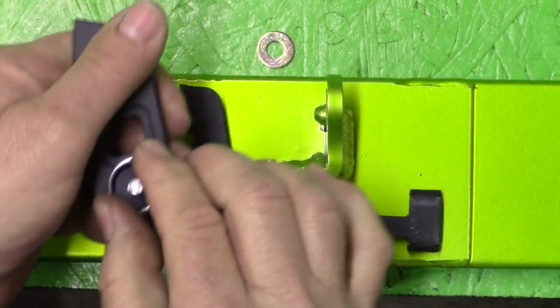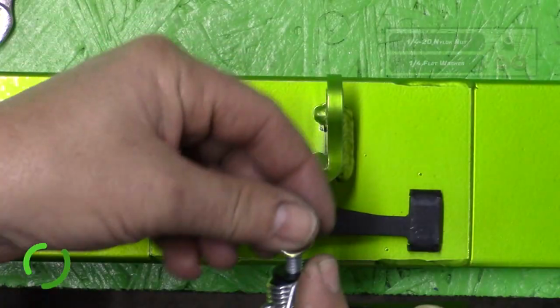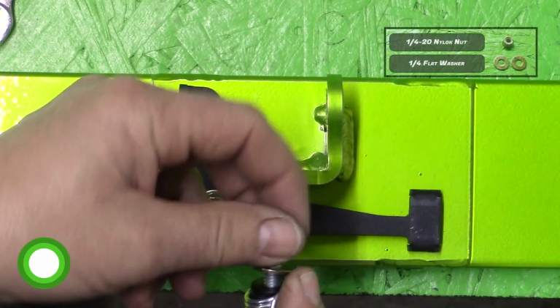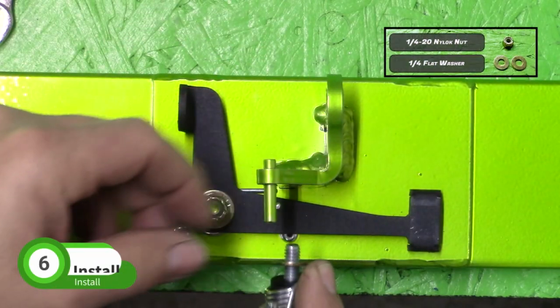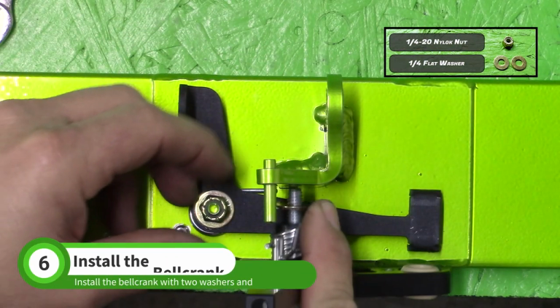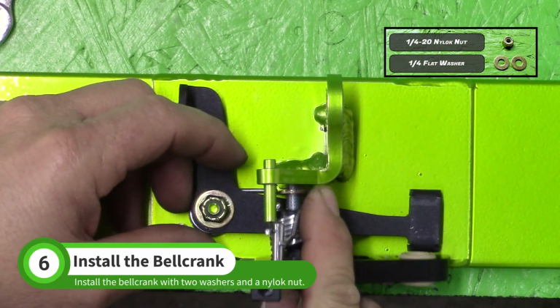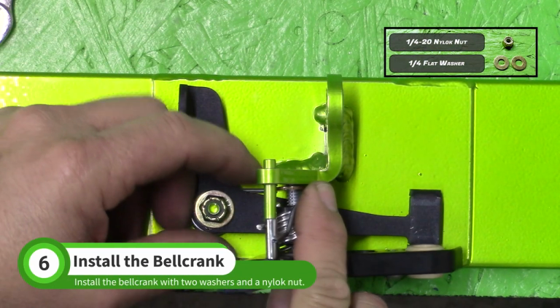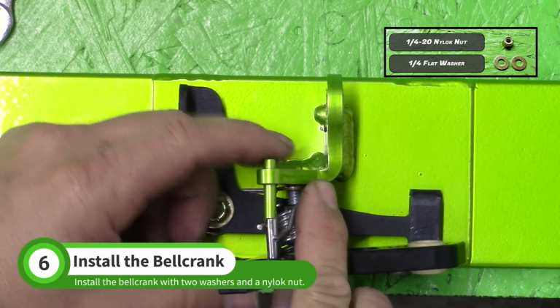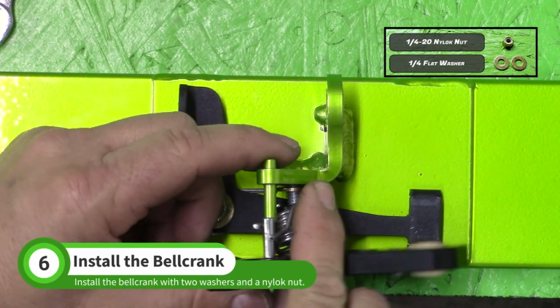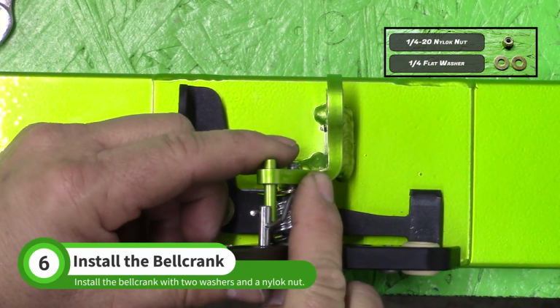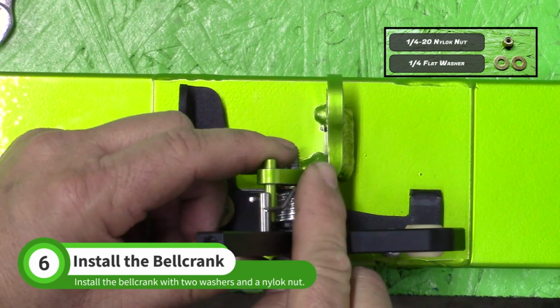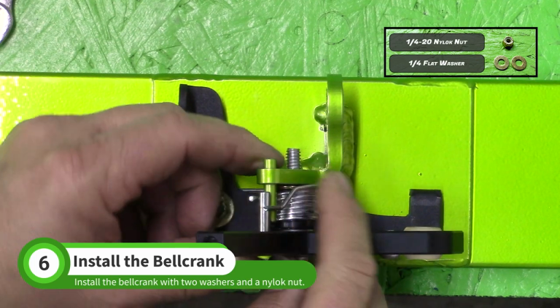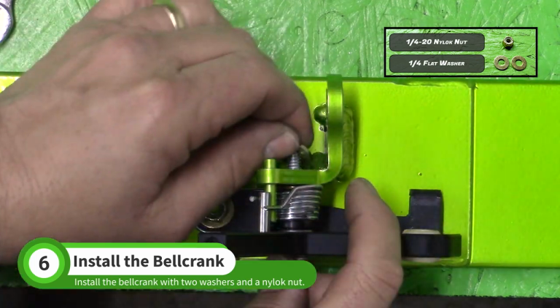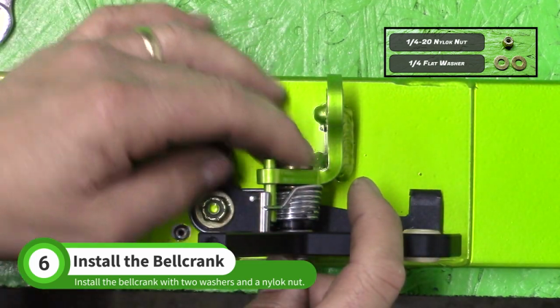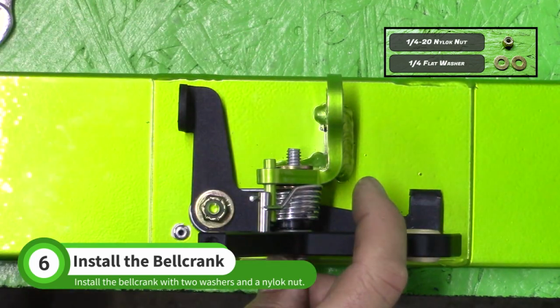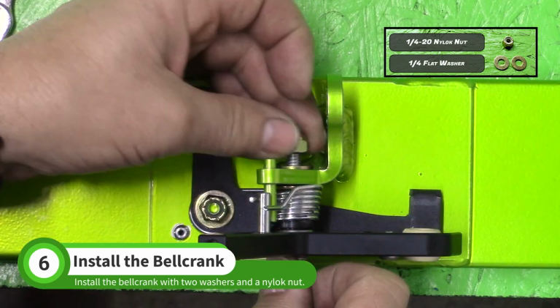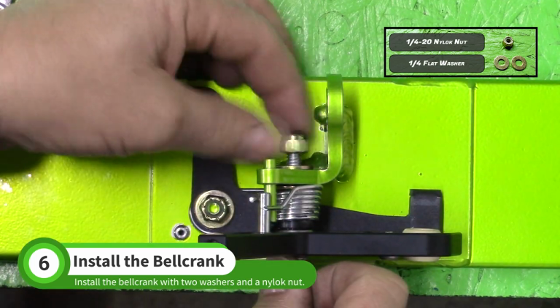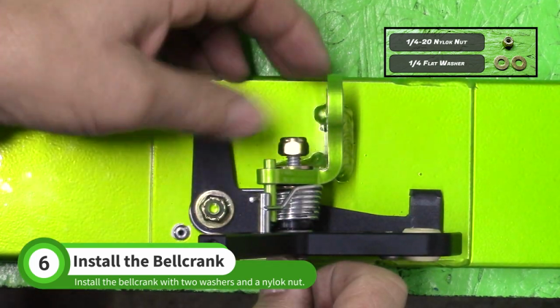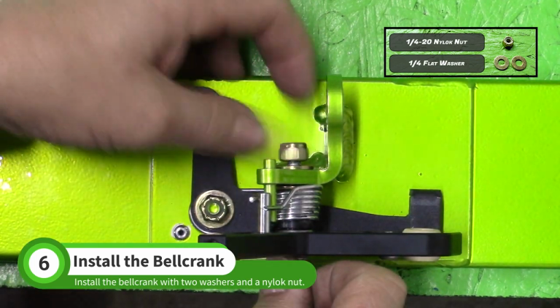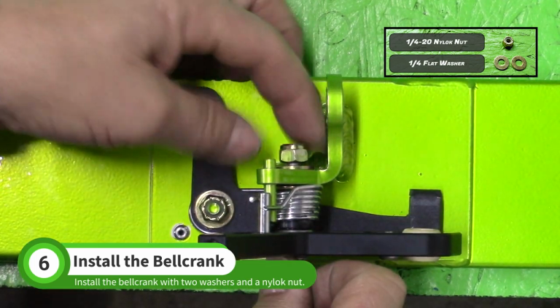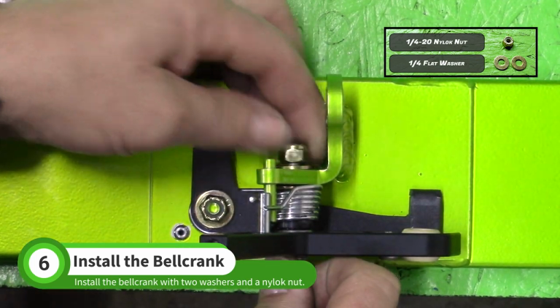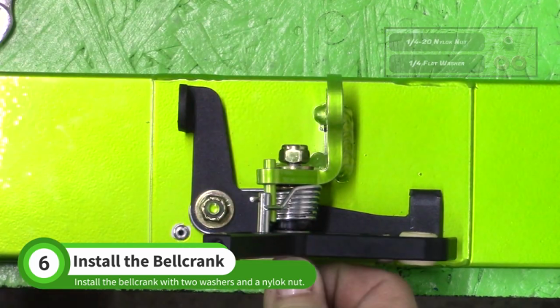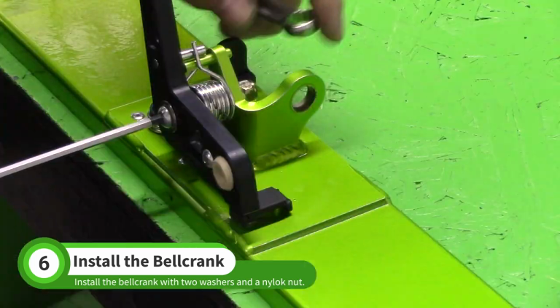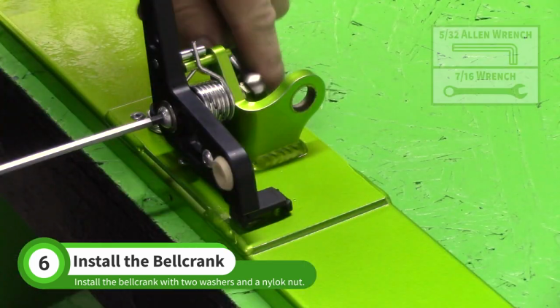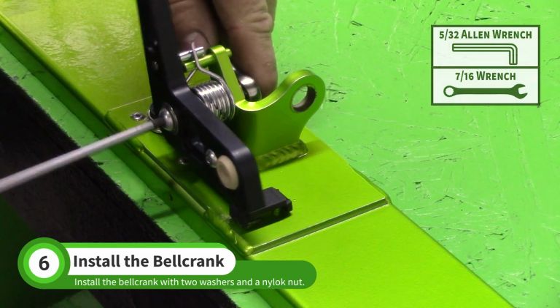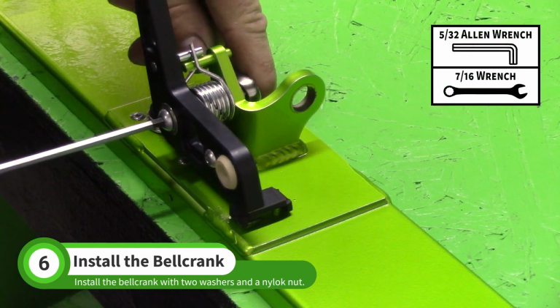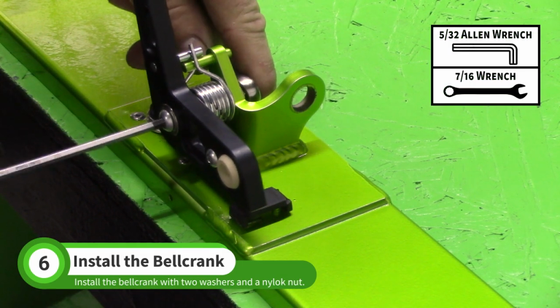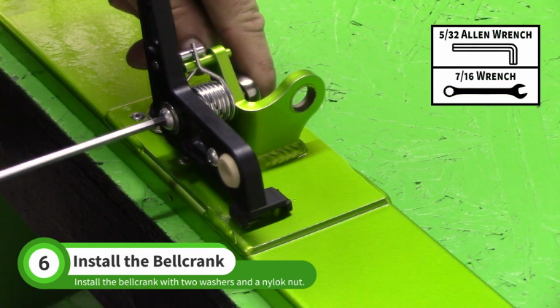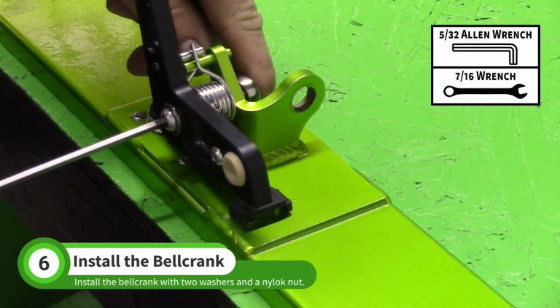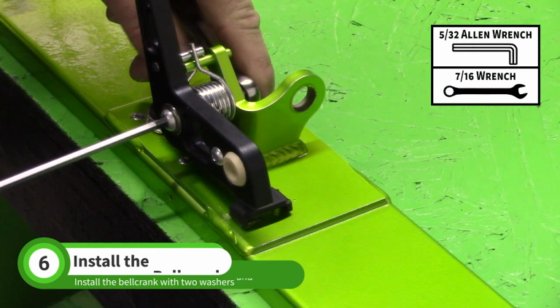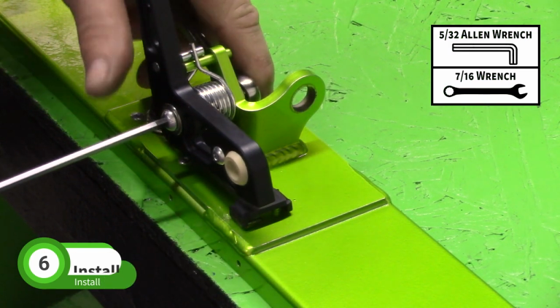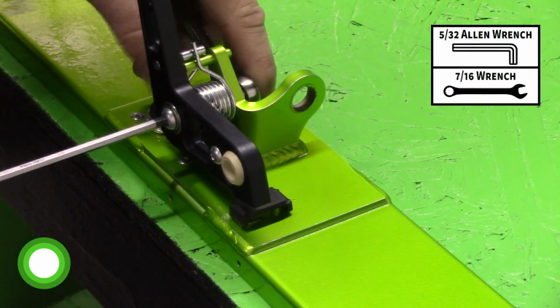Add a 1/4 inch washer and slide the bolt into the tunnel cap mount. The dowel pin in the mount should go between the two legs of the spring. Add another washer and a nylock nut, then tighten with a 5/32 allen and a 7/16 inch wrench.